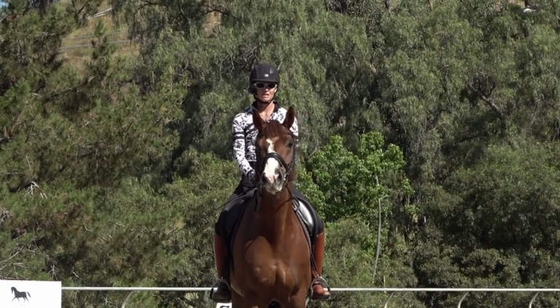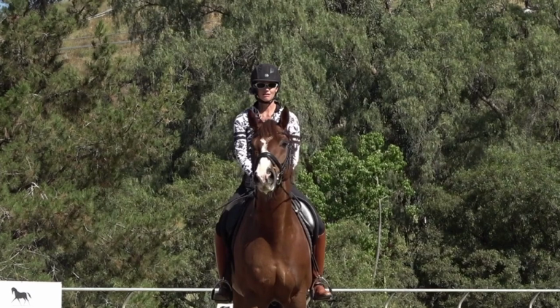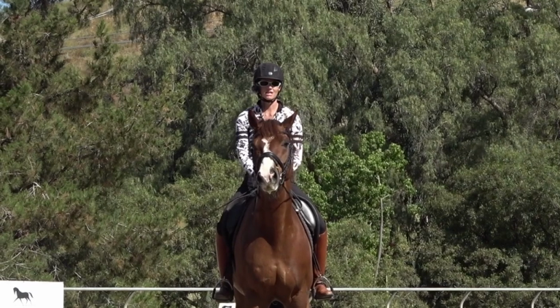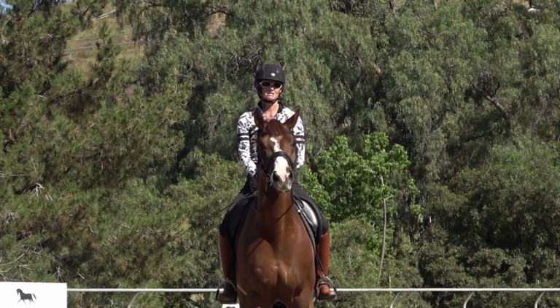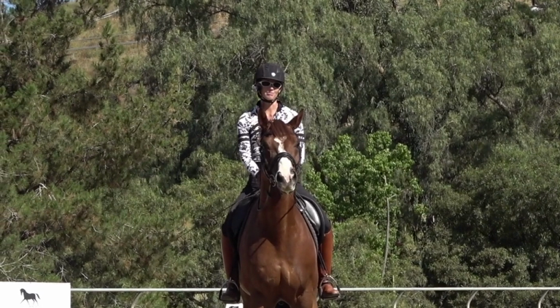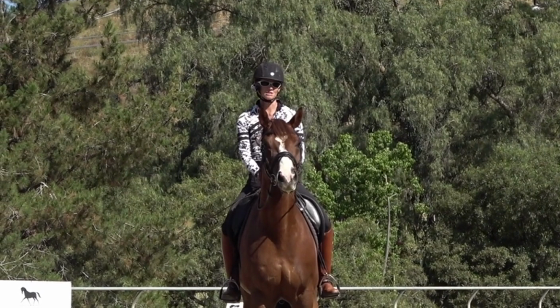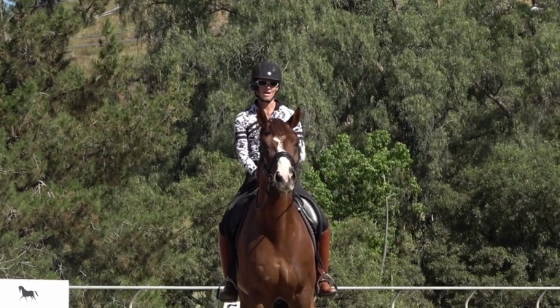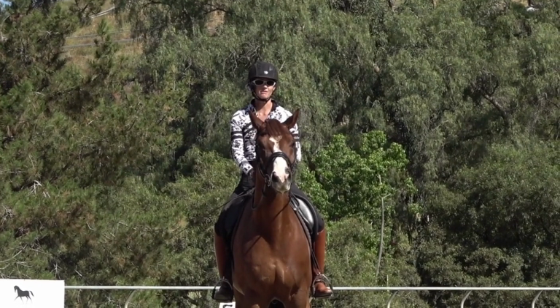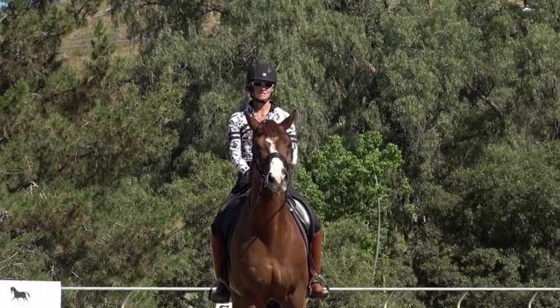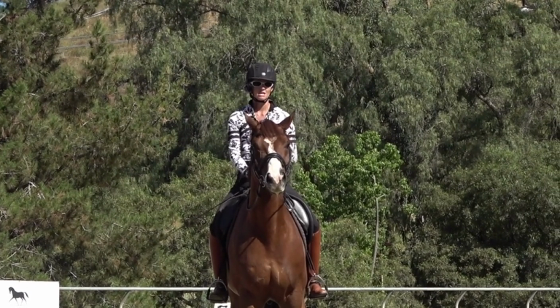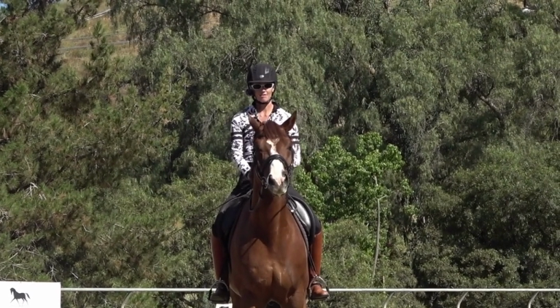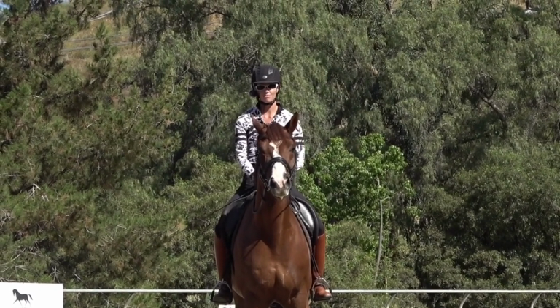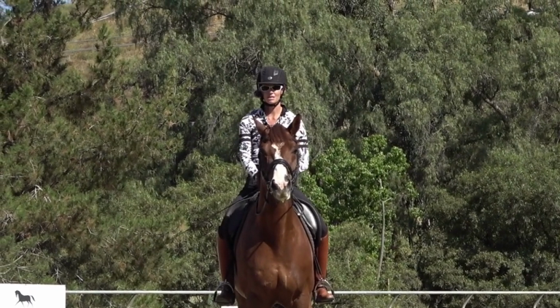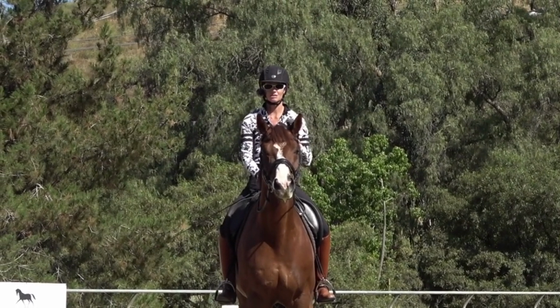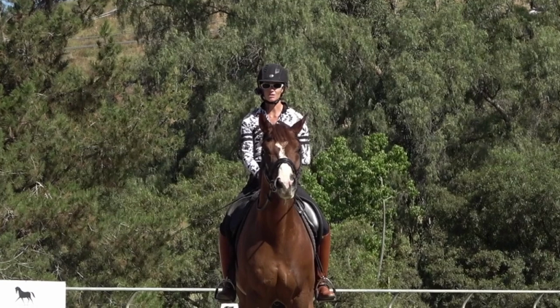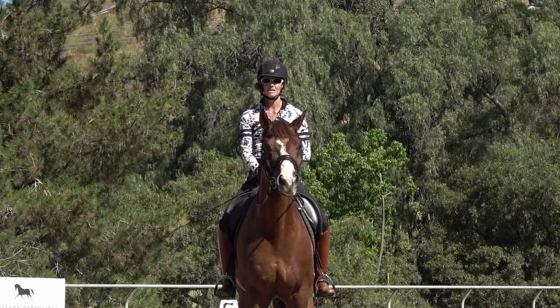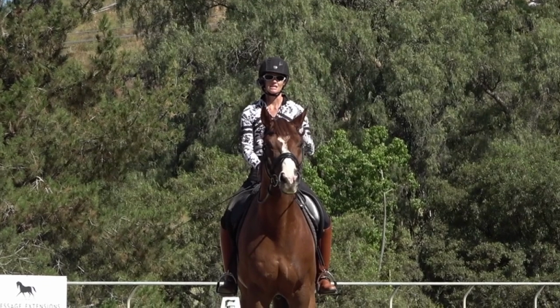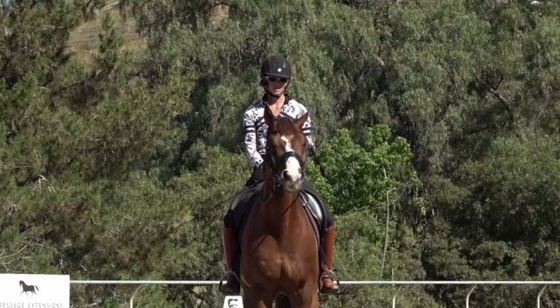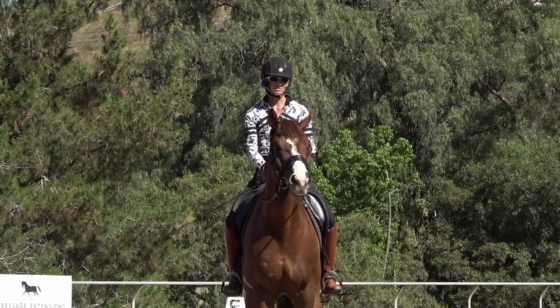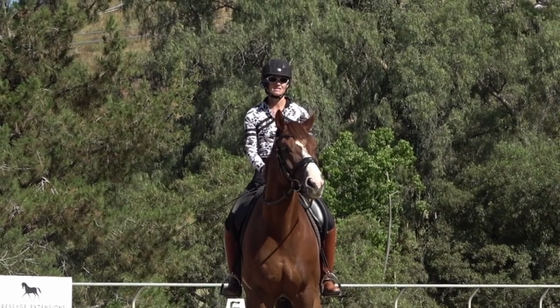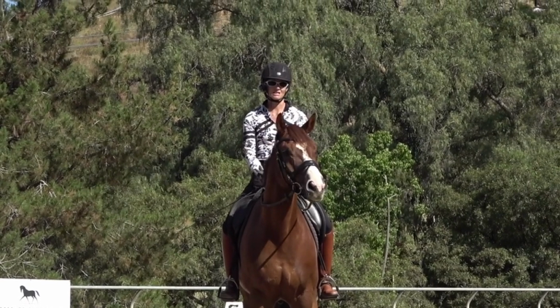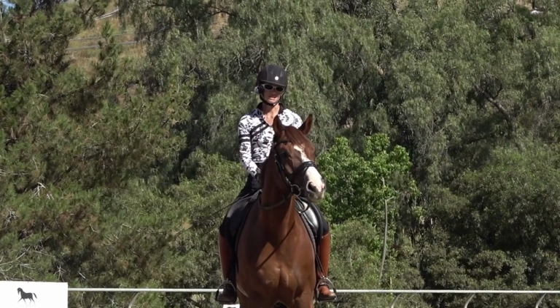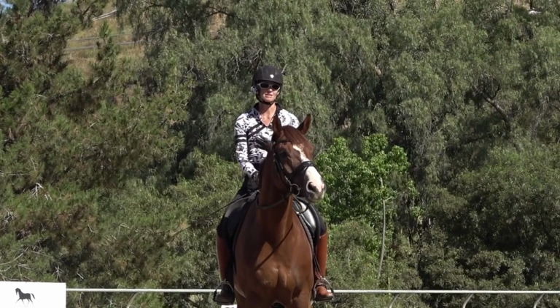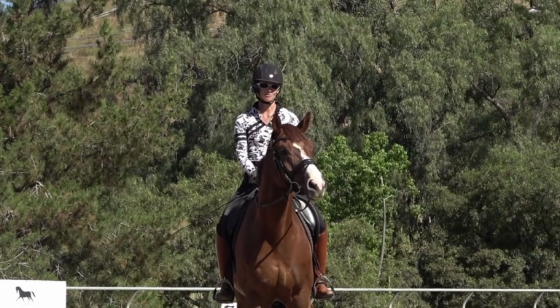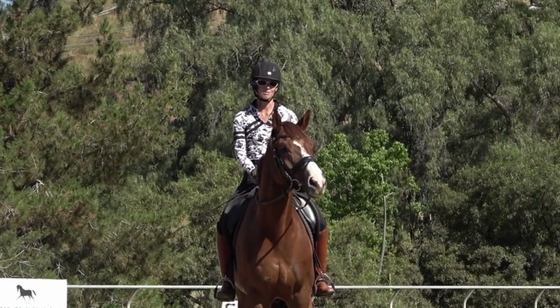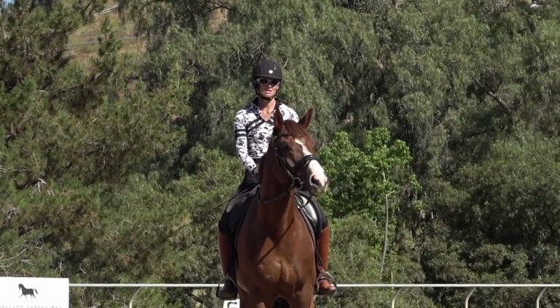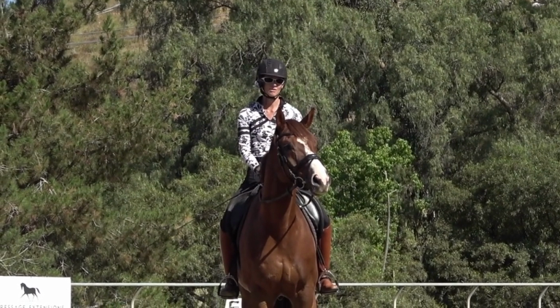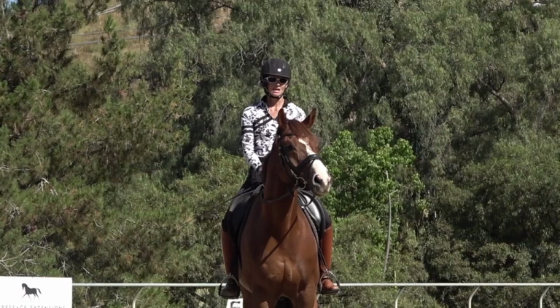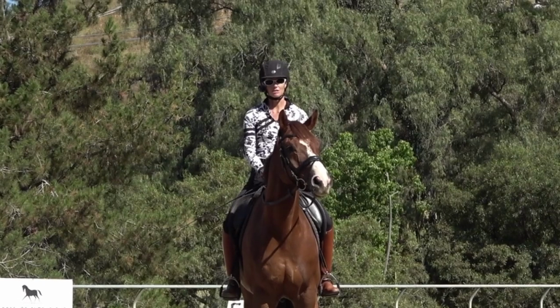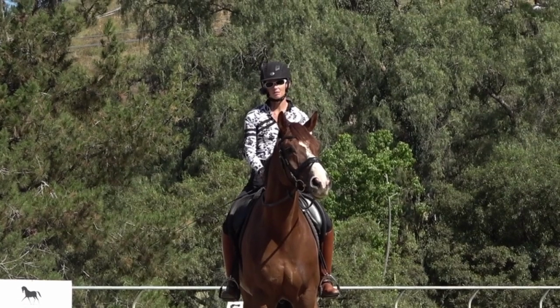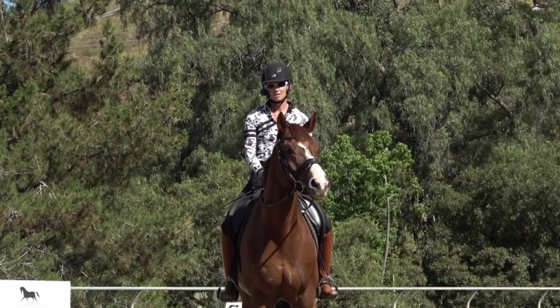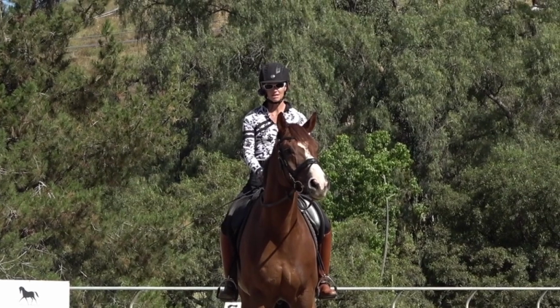The key with the flying changes is the preparation. You have to have the basics and the preparation so good, then try a few changes and then go back to the basics, go back to the preparation. I'm going to talk you through a little bit what I do with him.